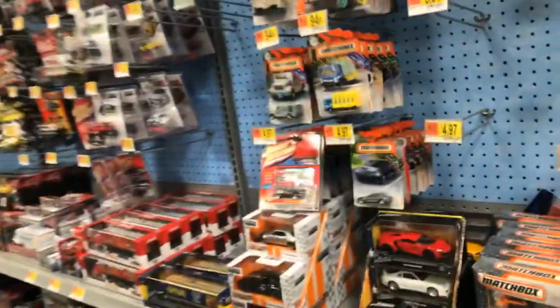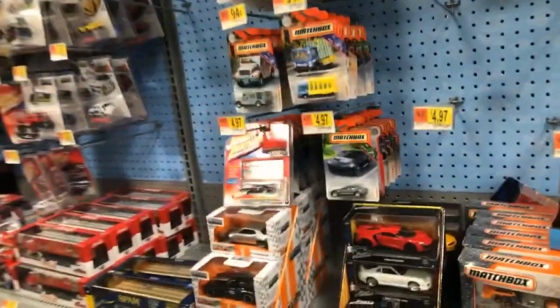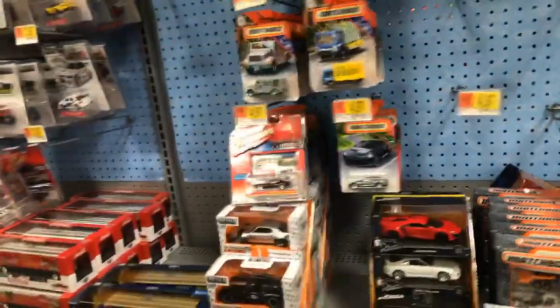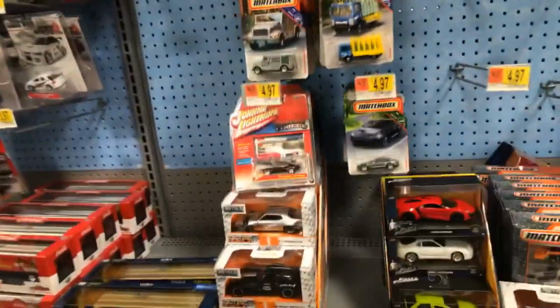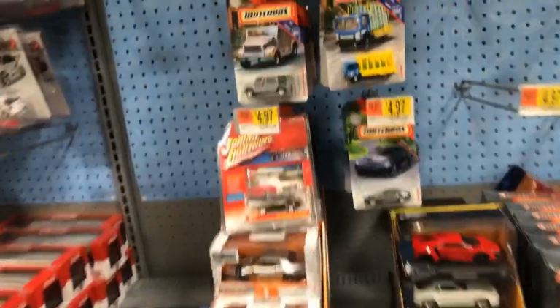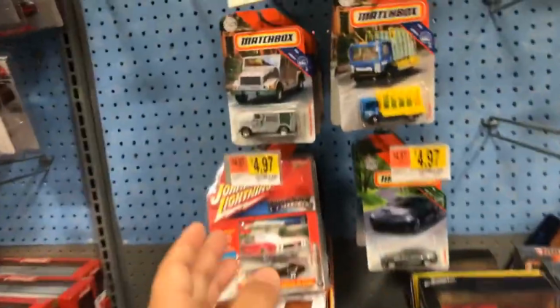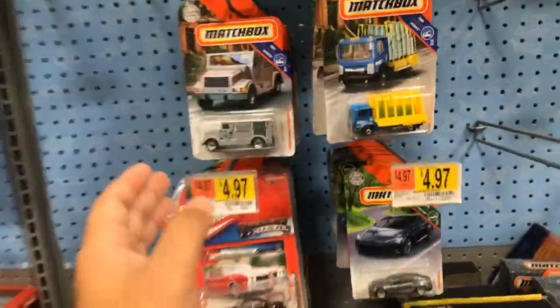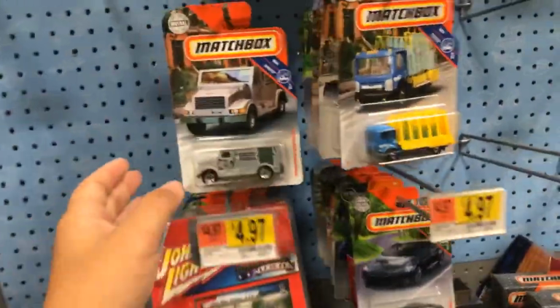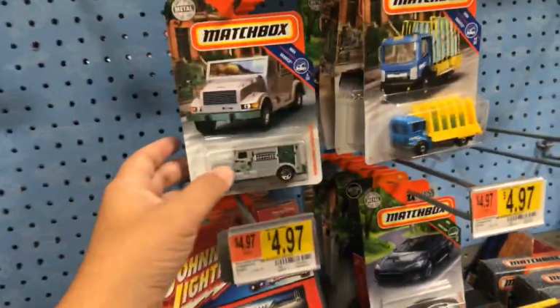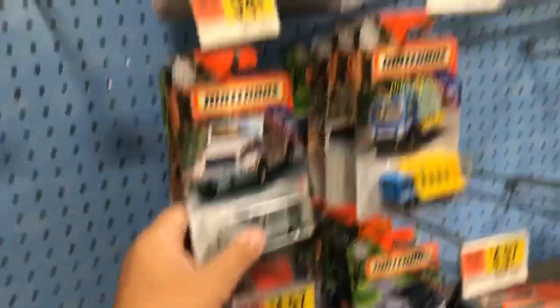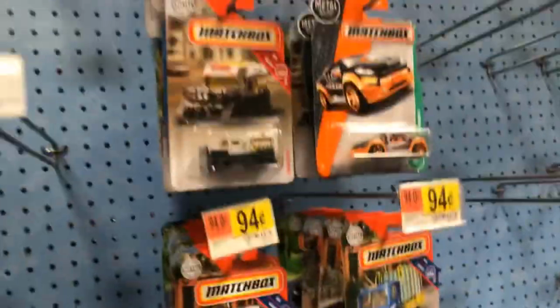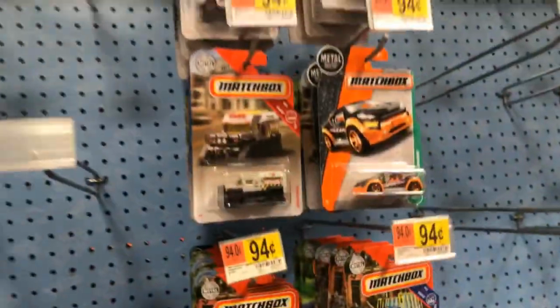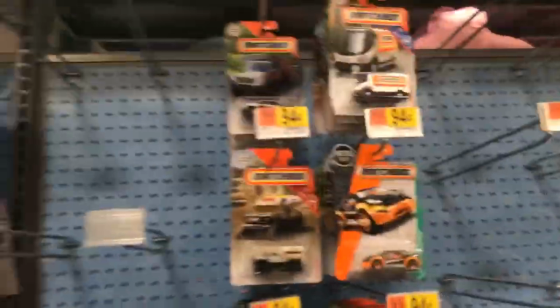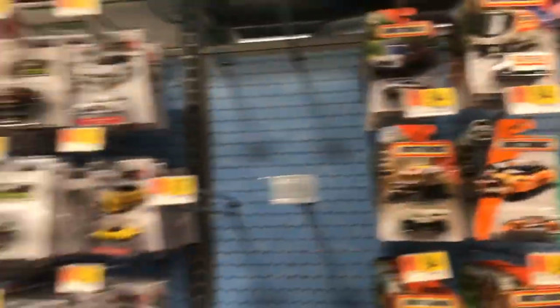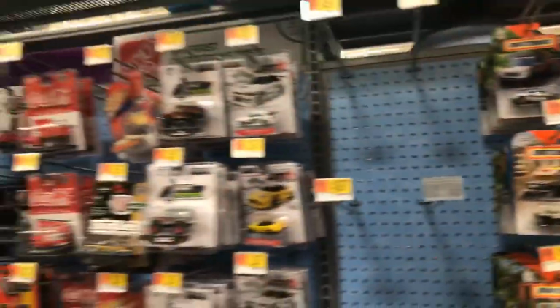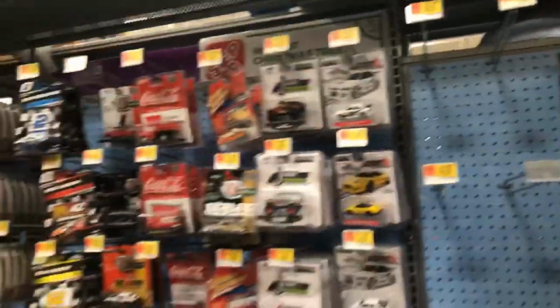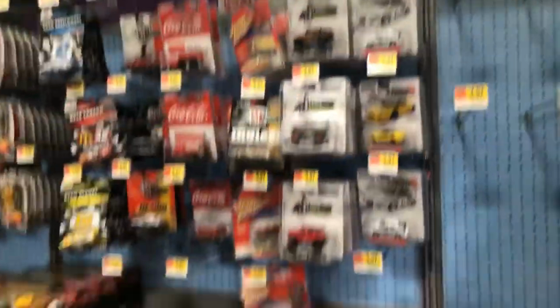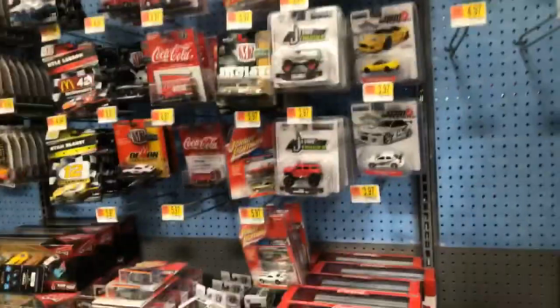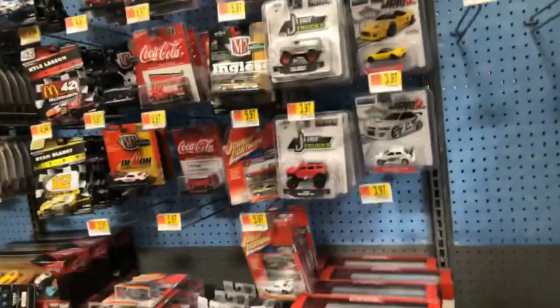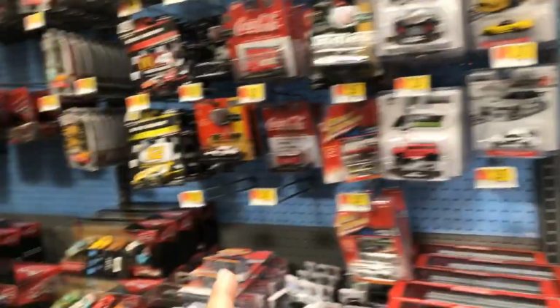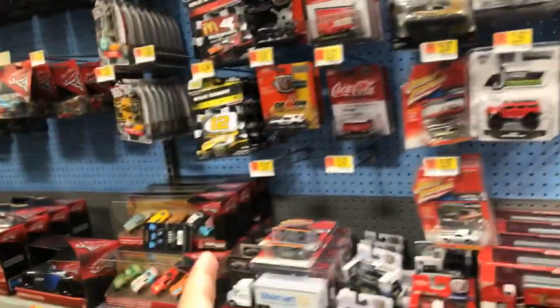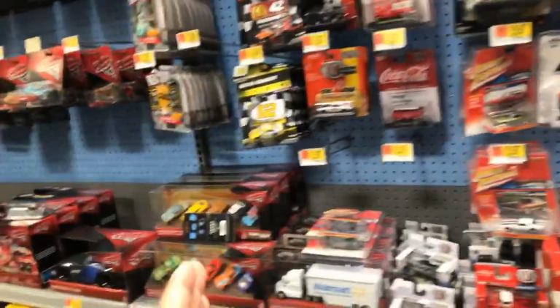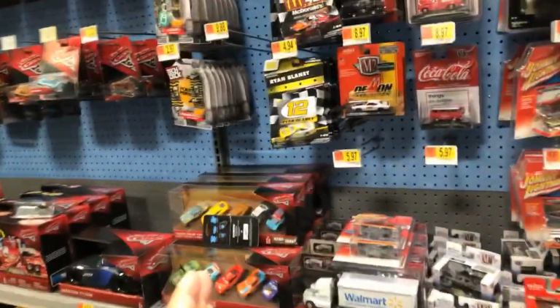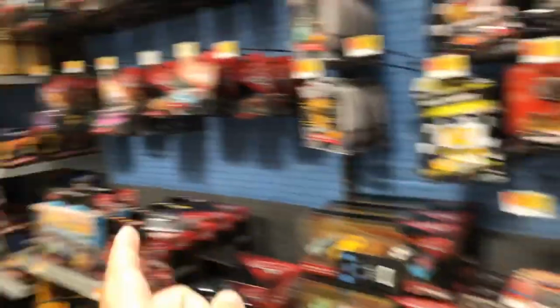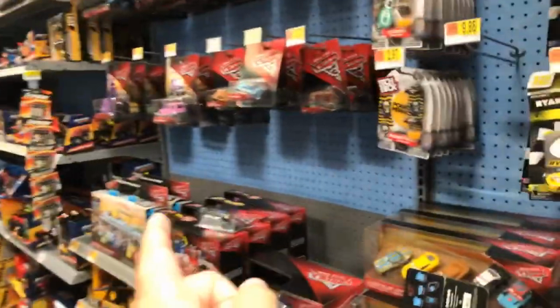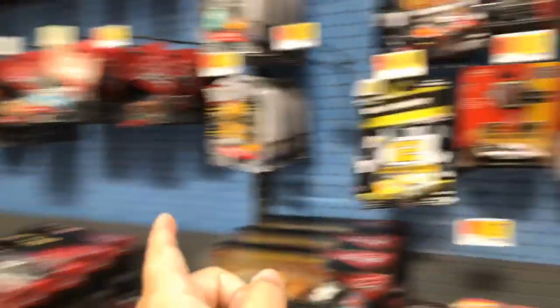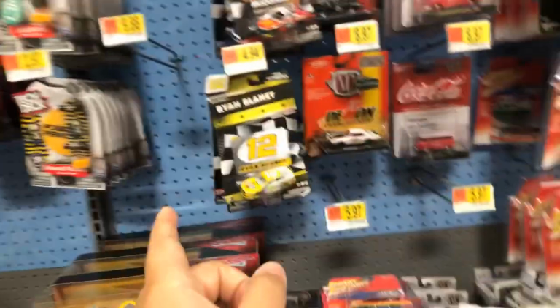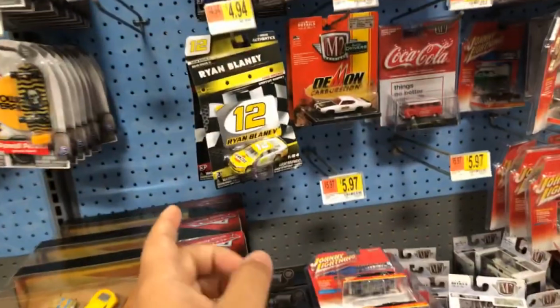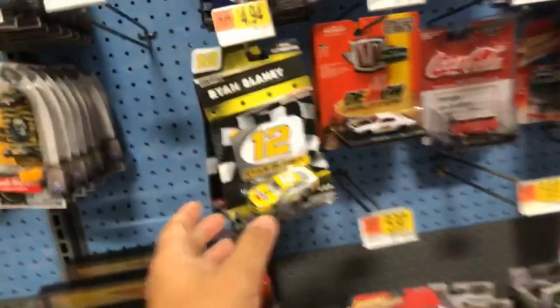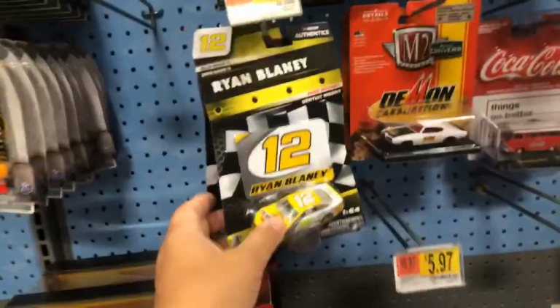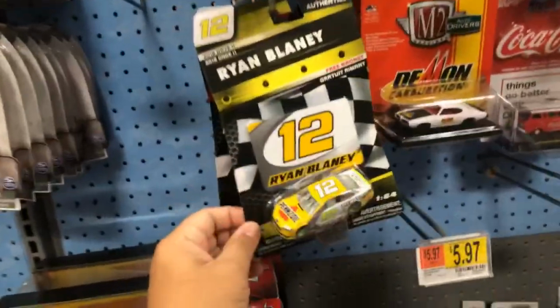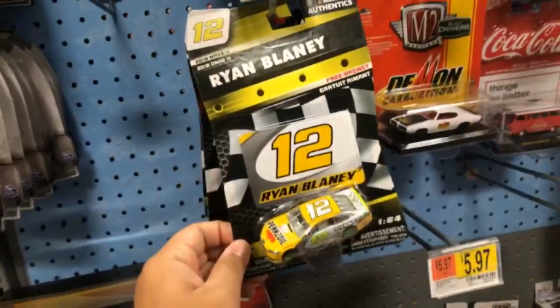I usually haven't been finding too many Disney car items at Walmart. All right, before we get to the Disney cars, let's look at Ryan Blaney.